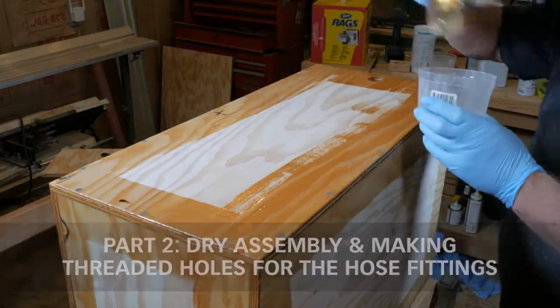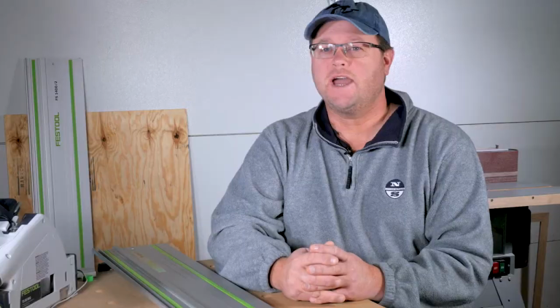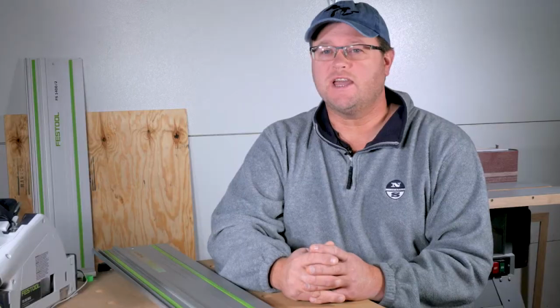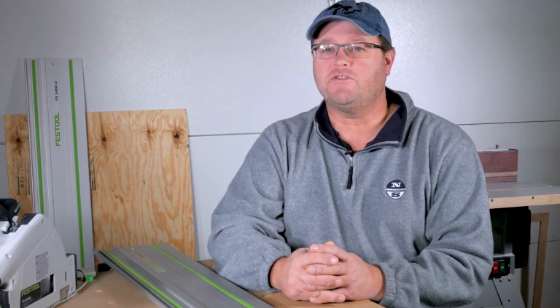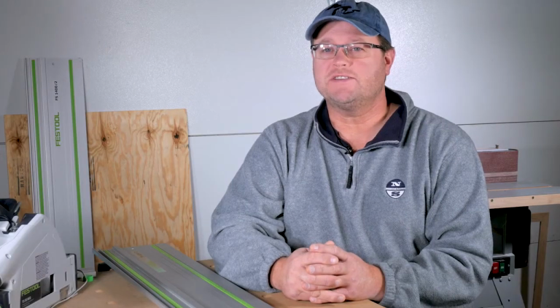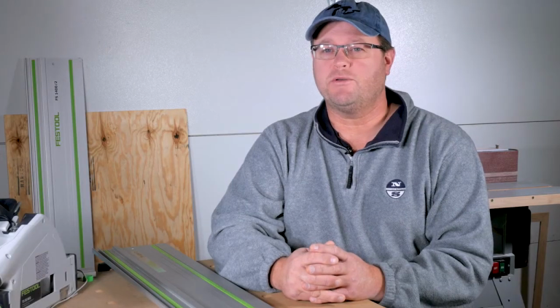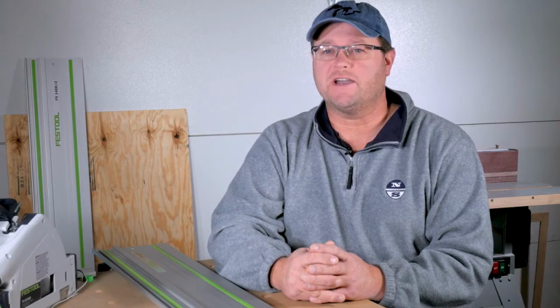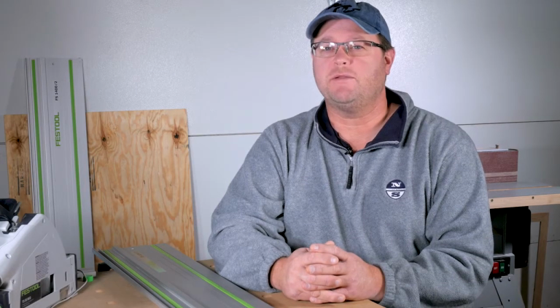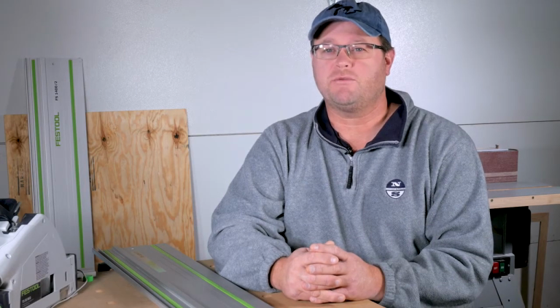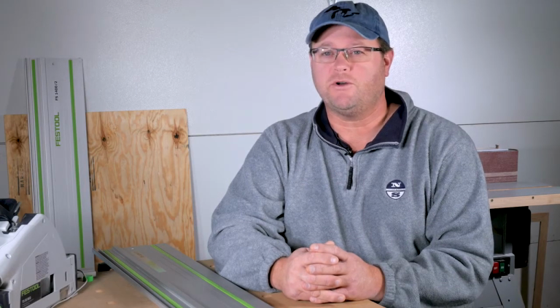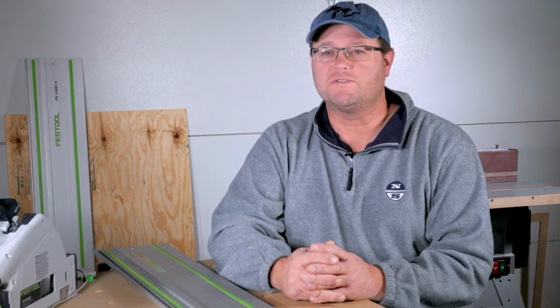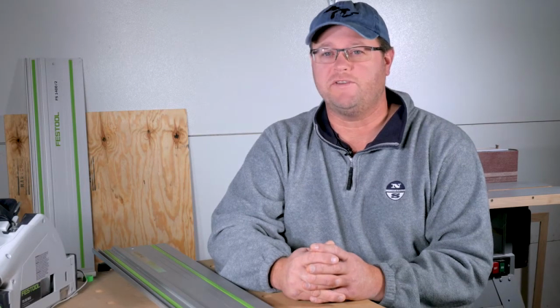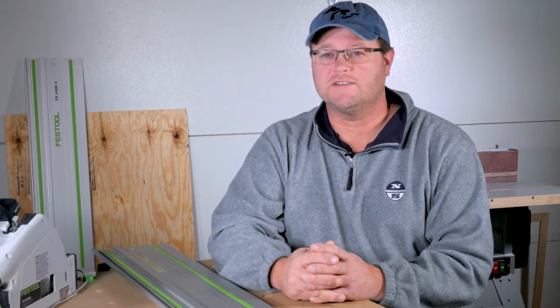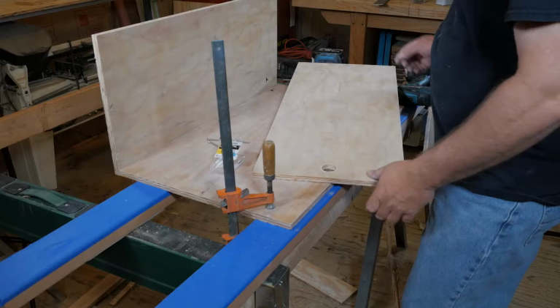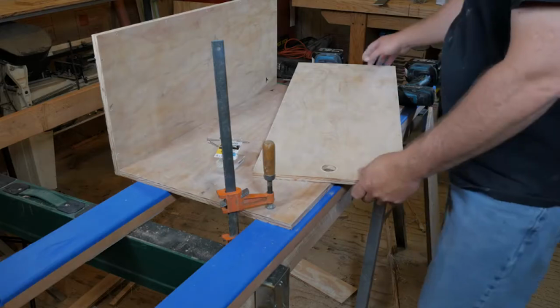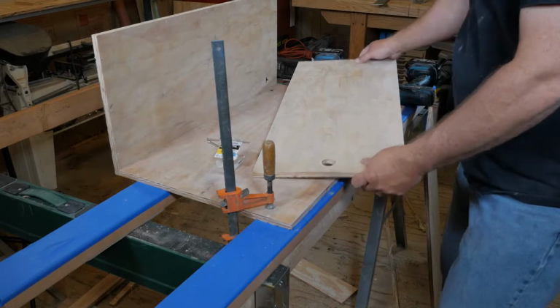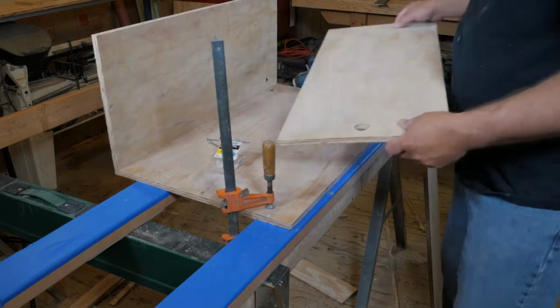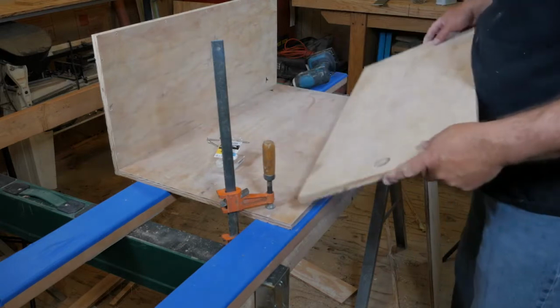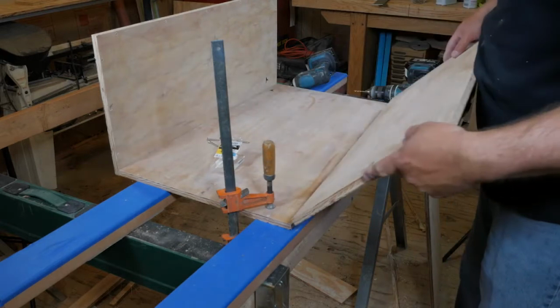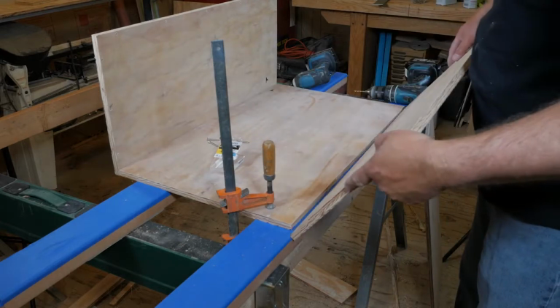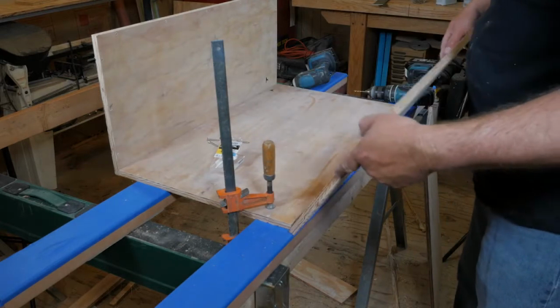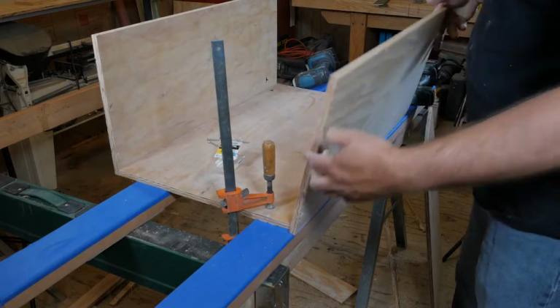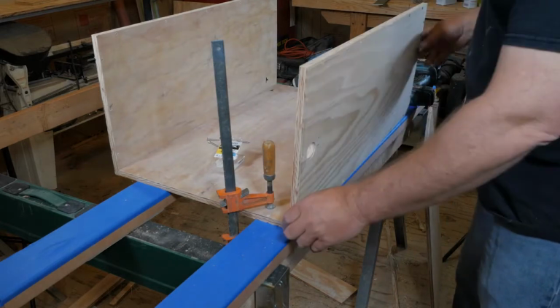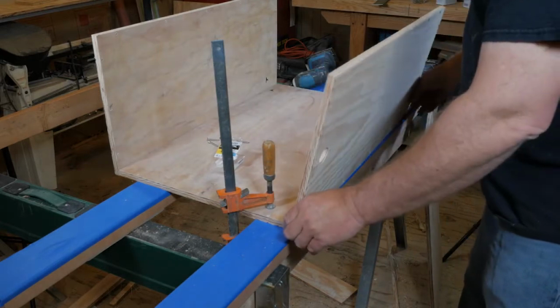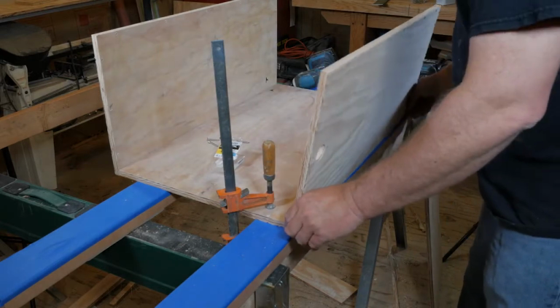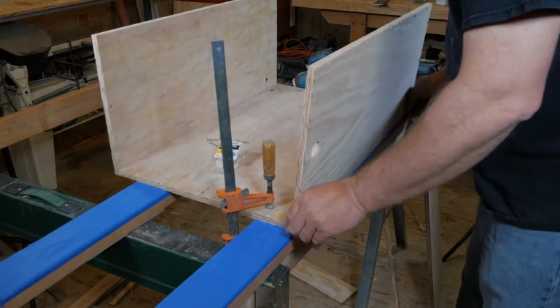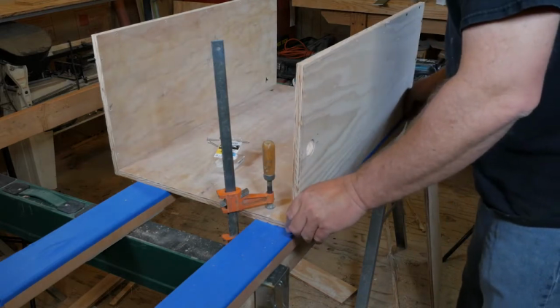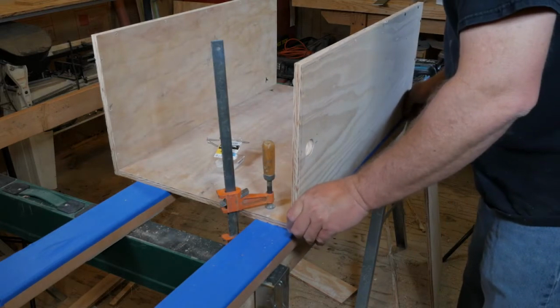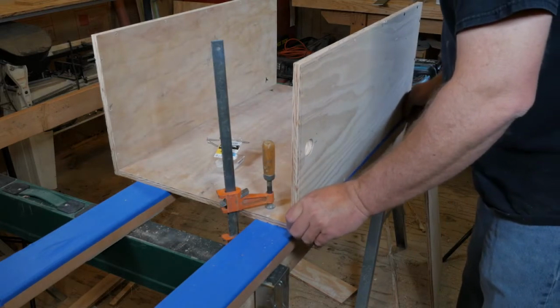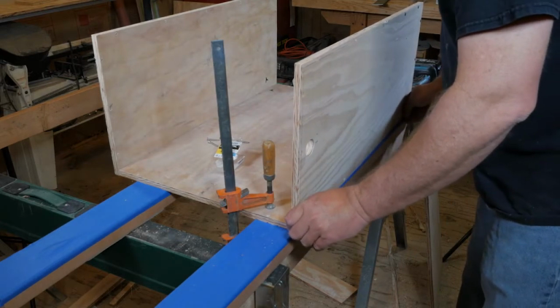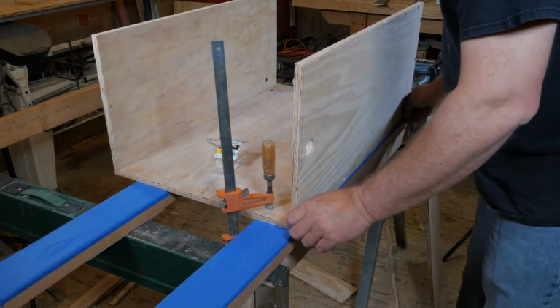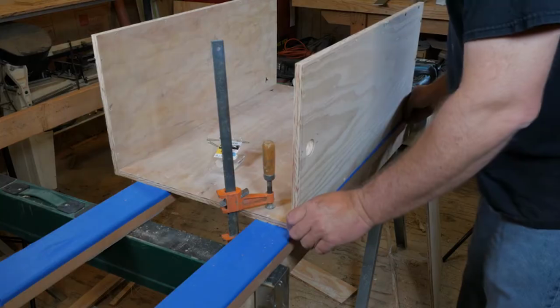Now it's time to dry assemble the box and make threaded holes for the fittings. Before gluing up, we dry assembled the entire box. The easiest way to do this is simply clamp it together.